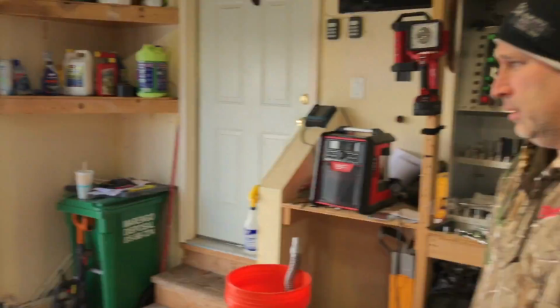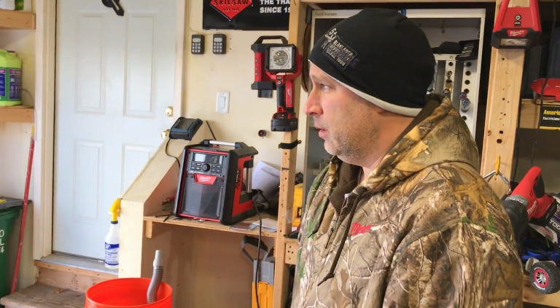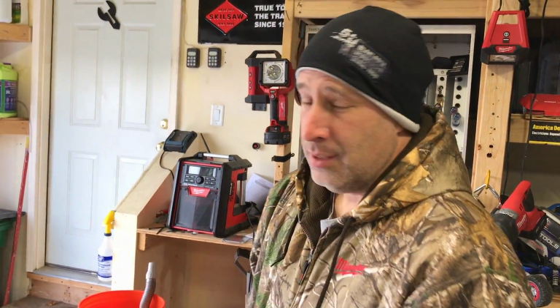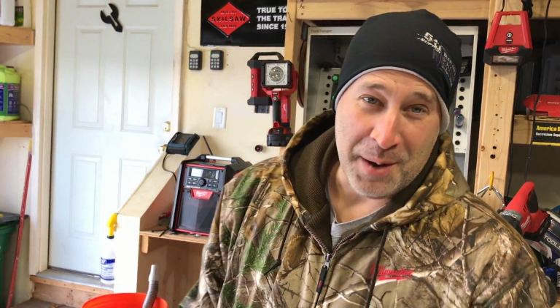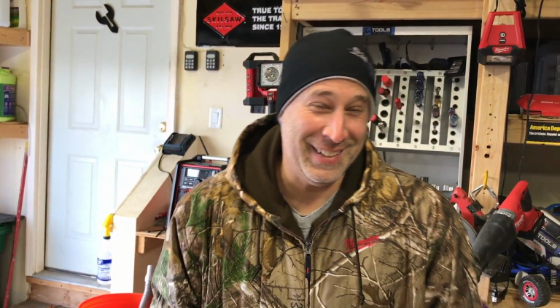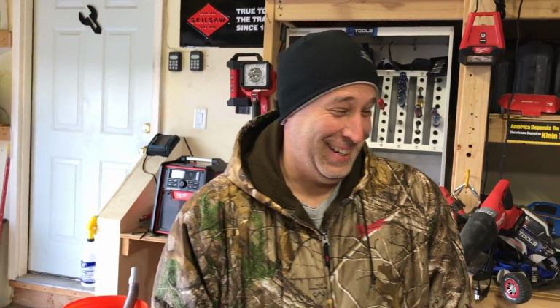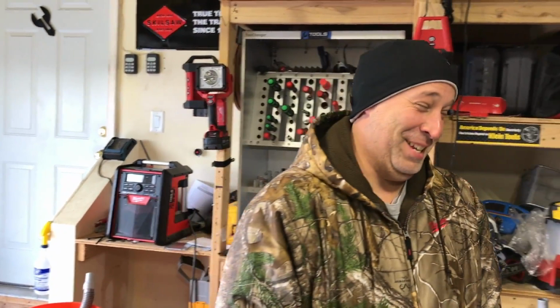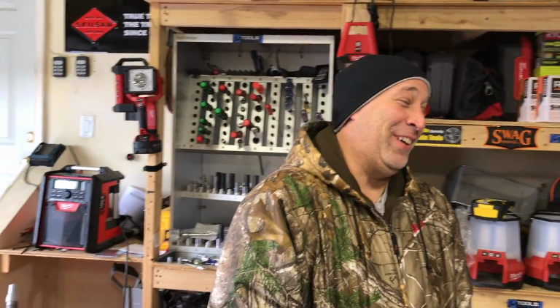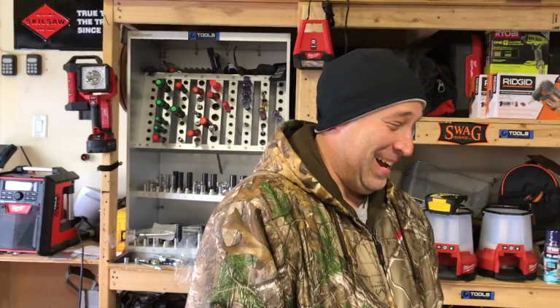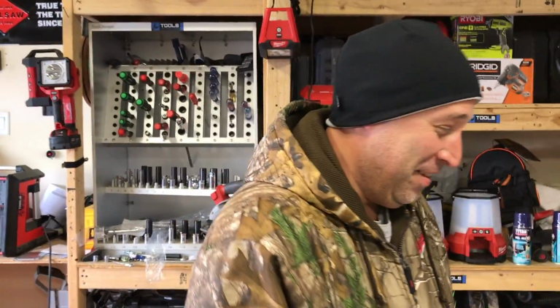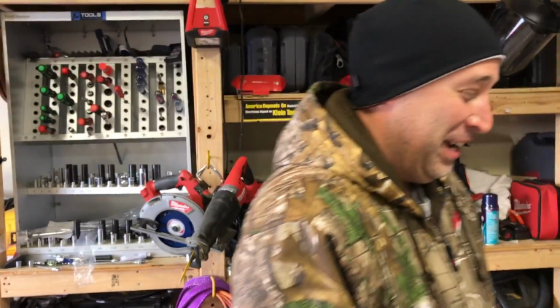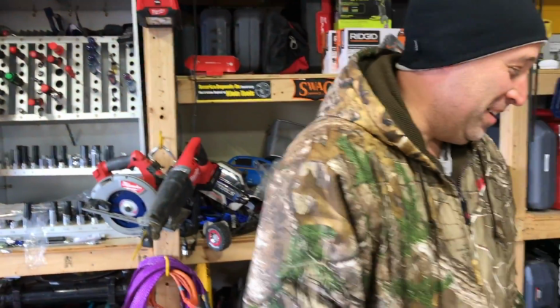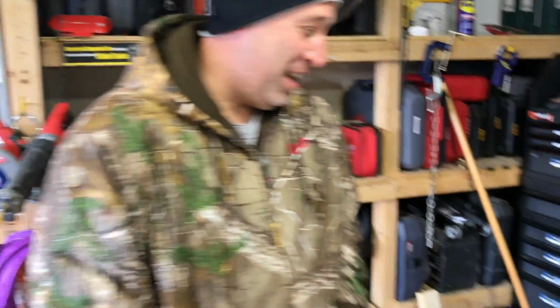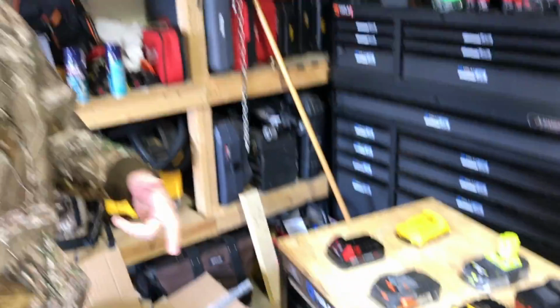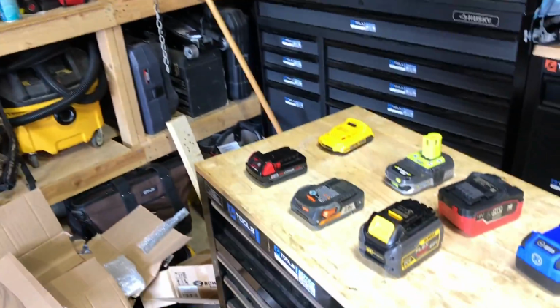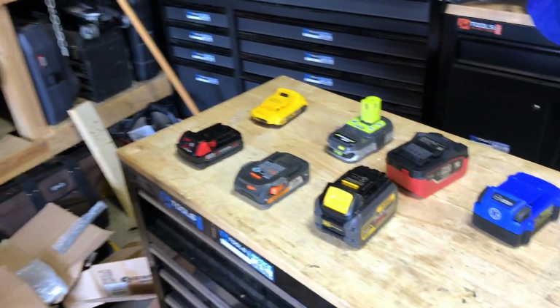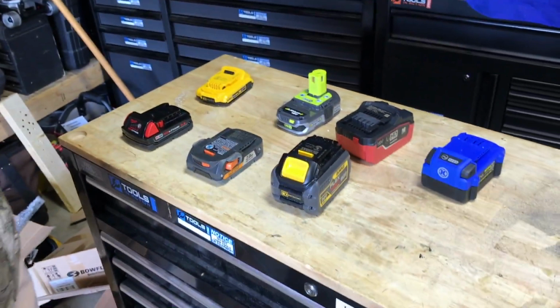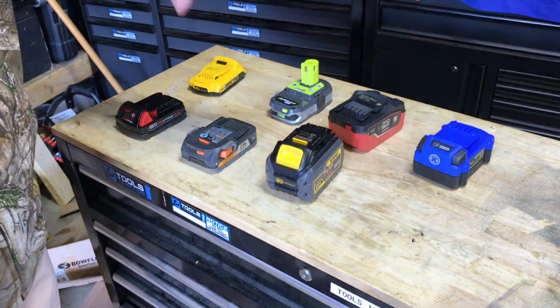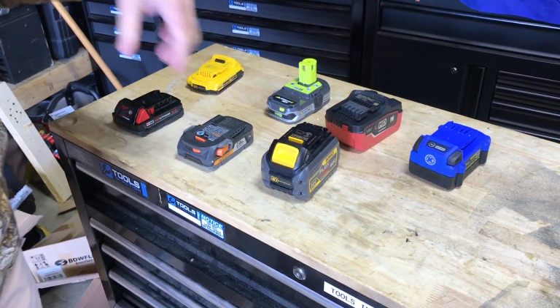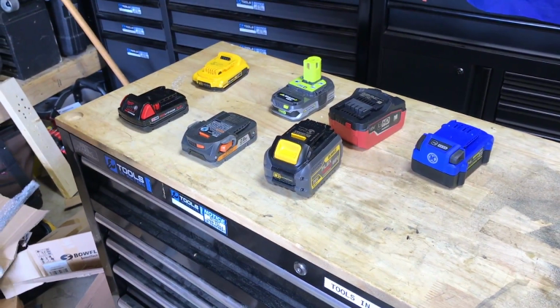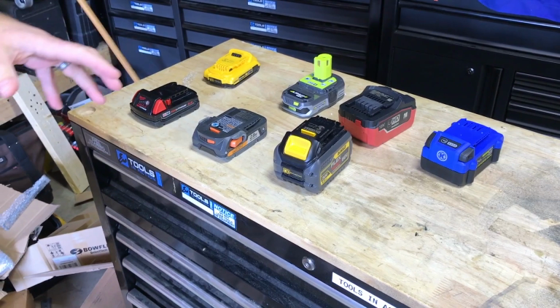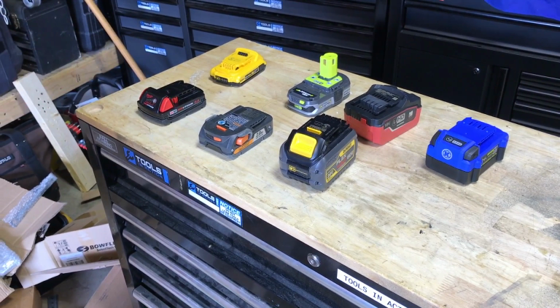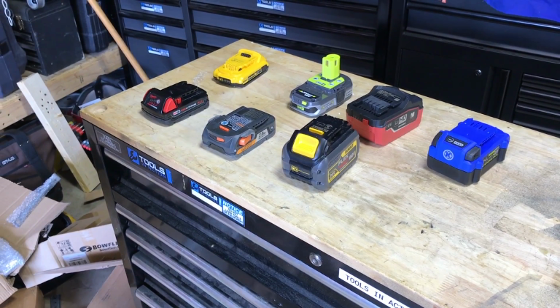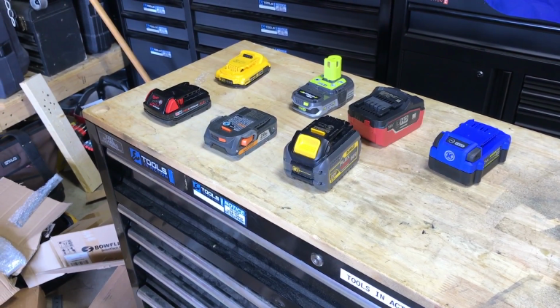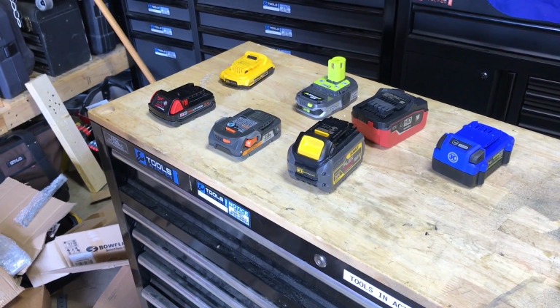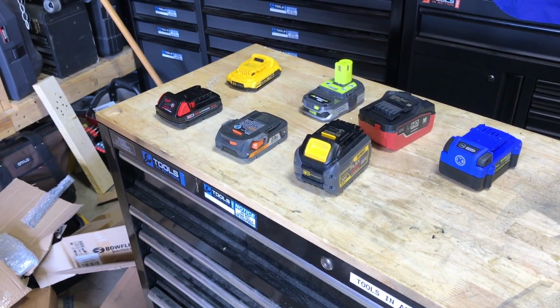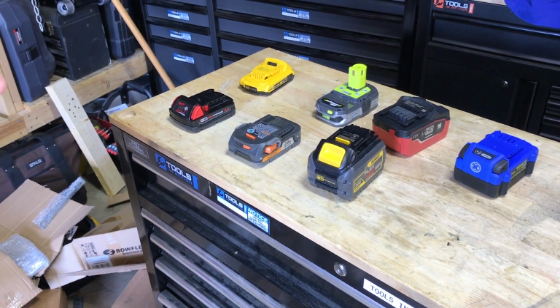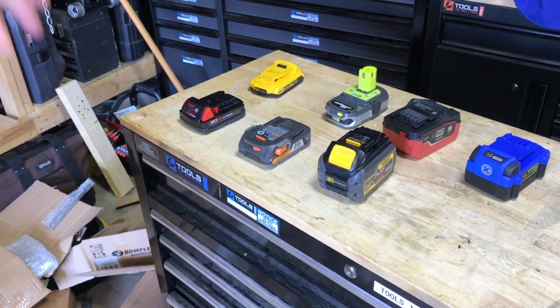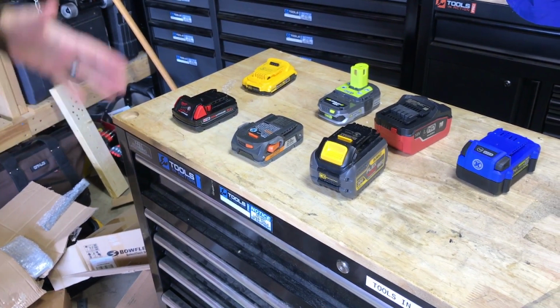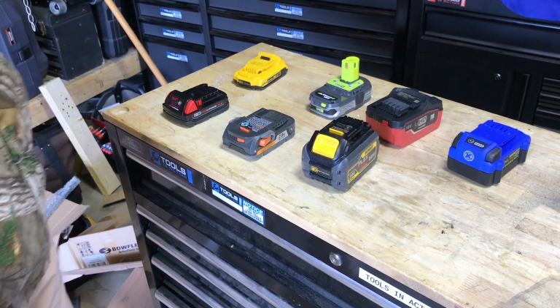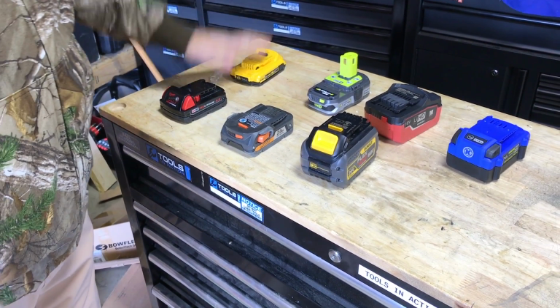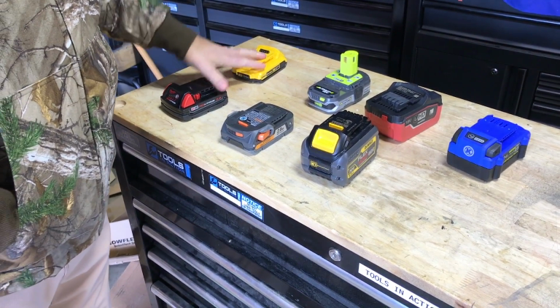I'm here with Enrique. What's up guys? Why are we so cold? It's freezing out here in Chicago in December. What we want to do is take these batteries and throw them outside for 24 hours. What's the temperature supposed to be? Minus 5. So what we're going to do is leave these out overnight.